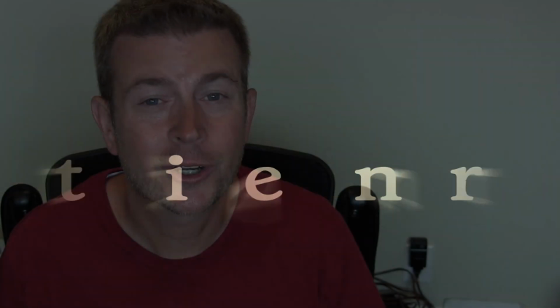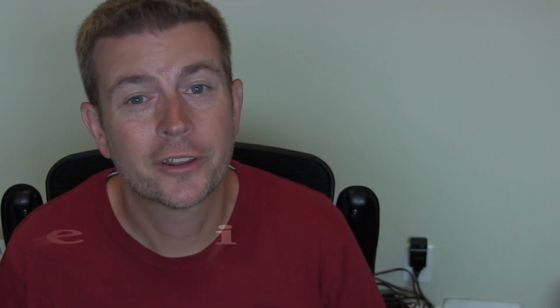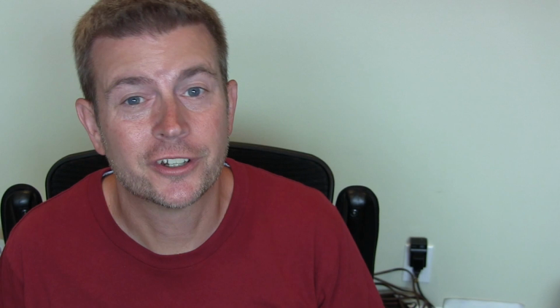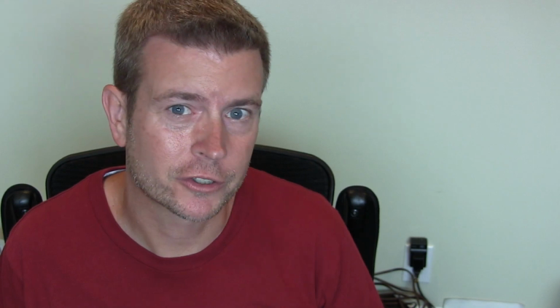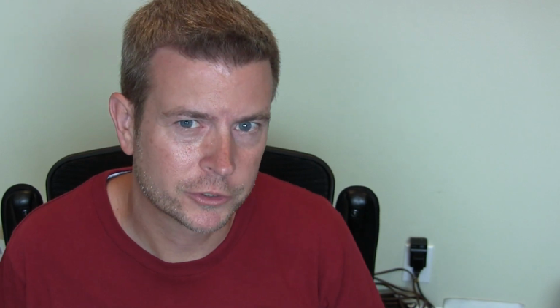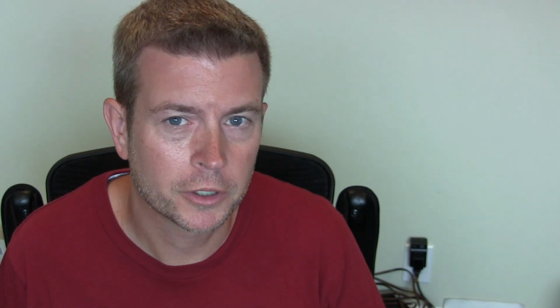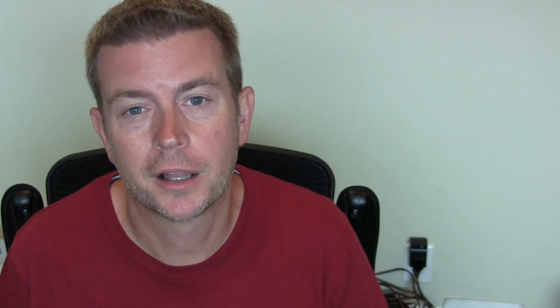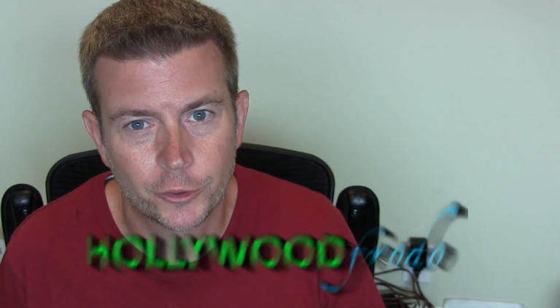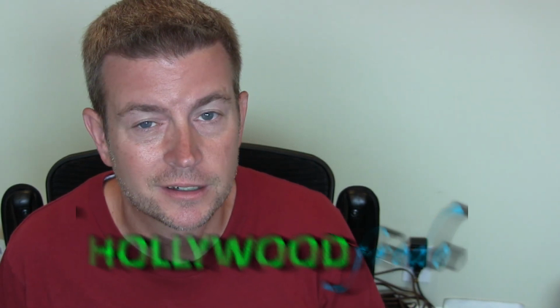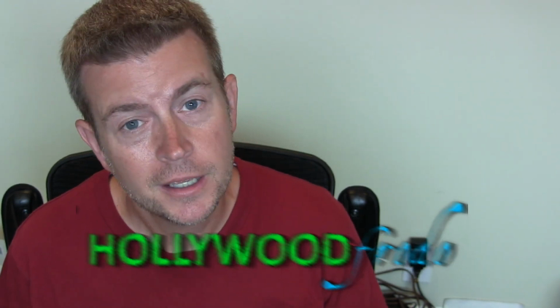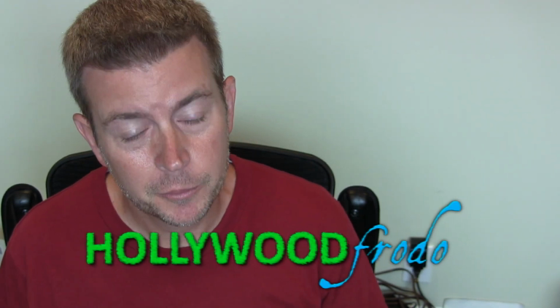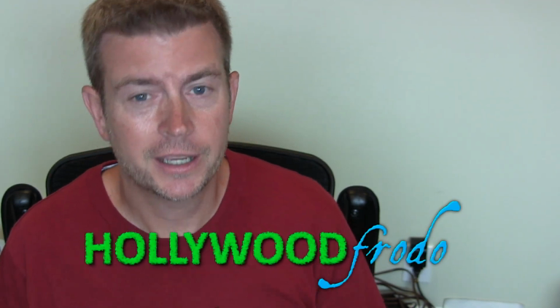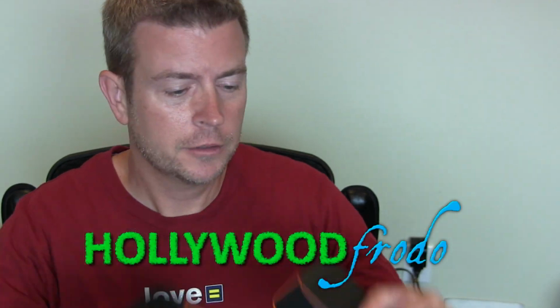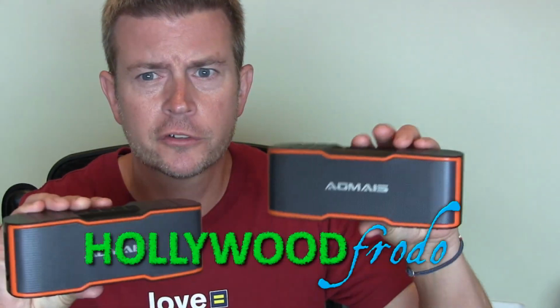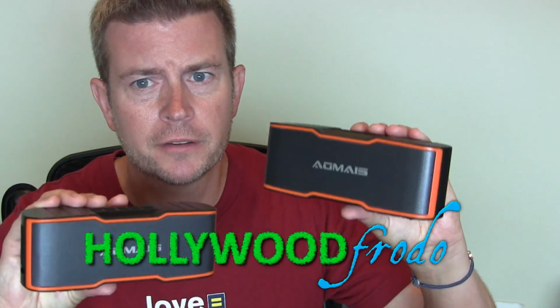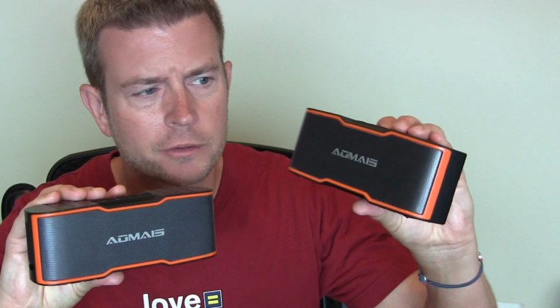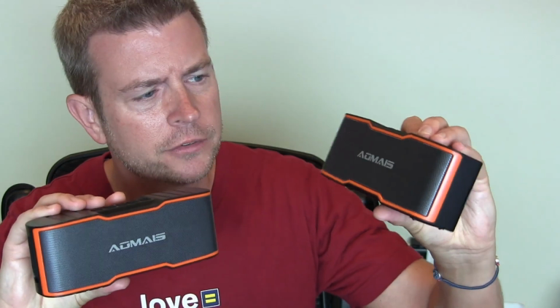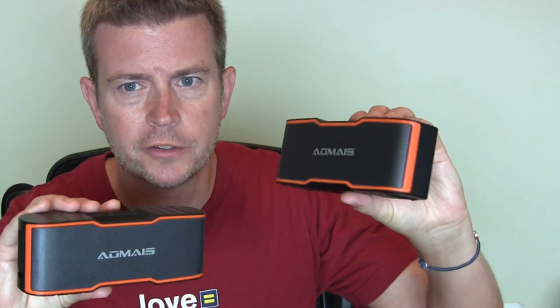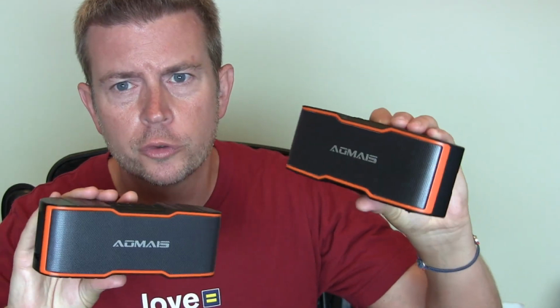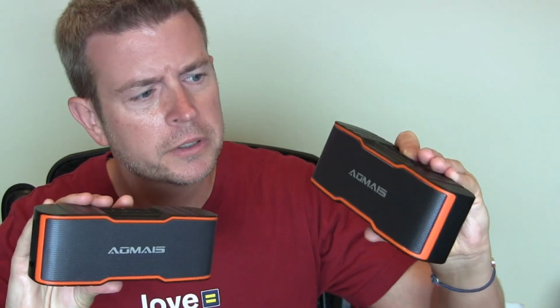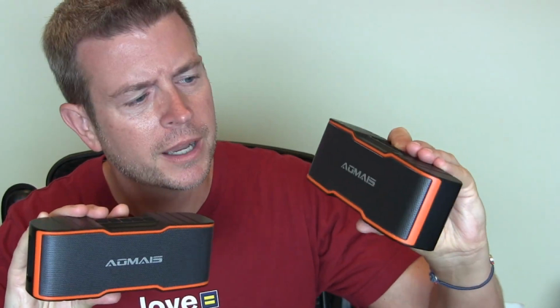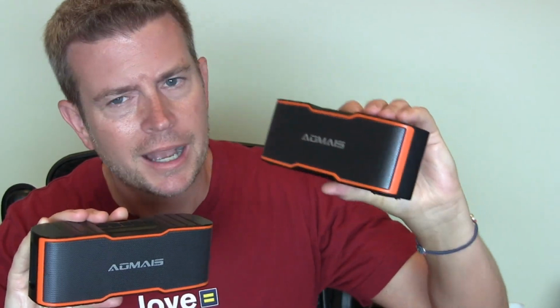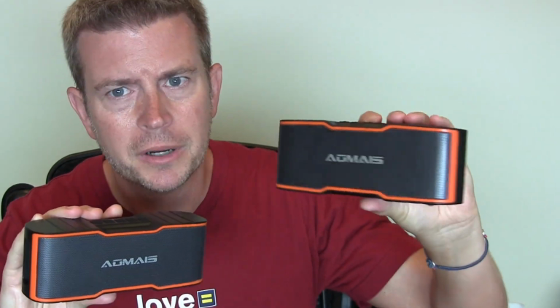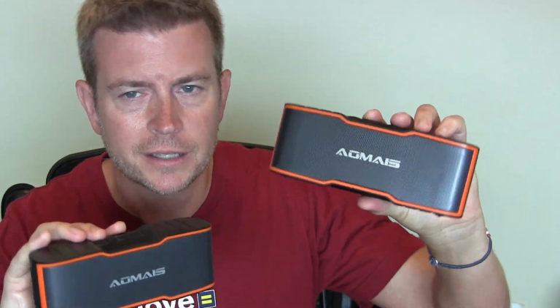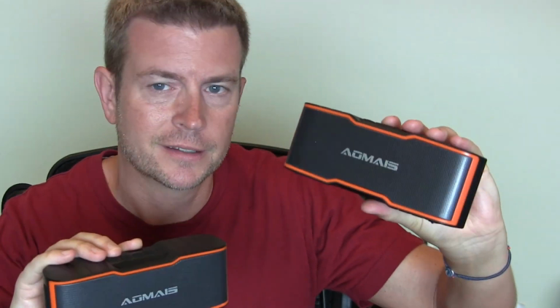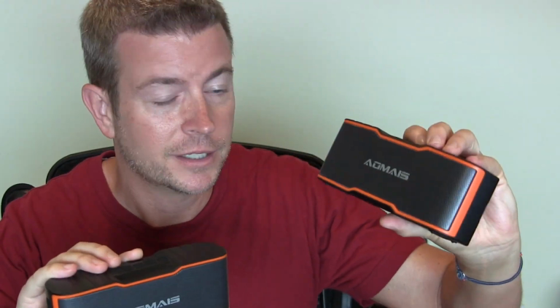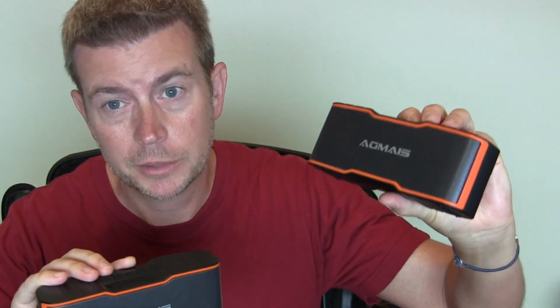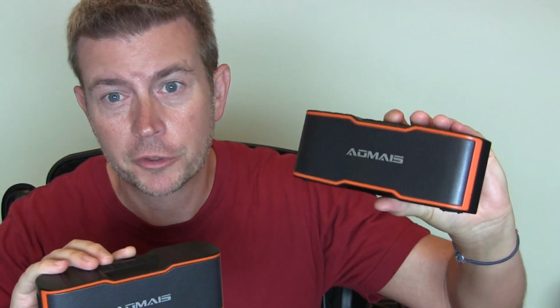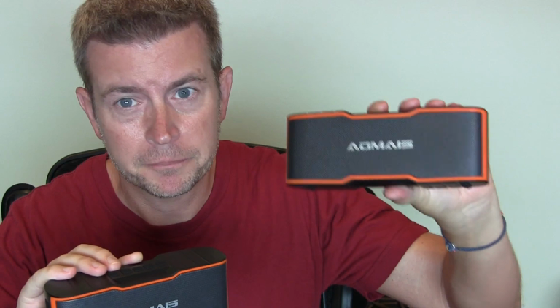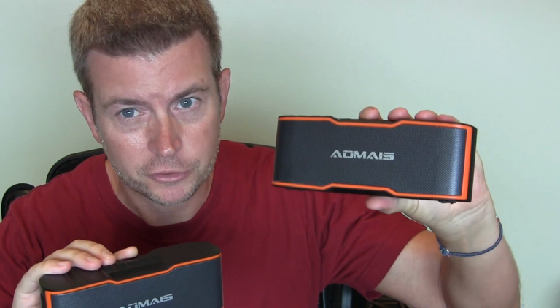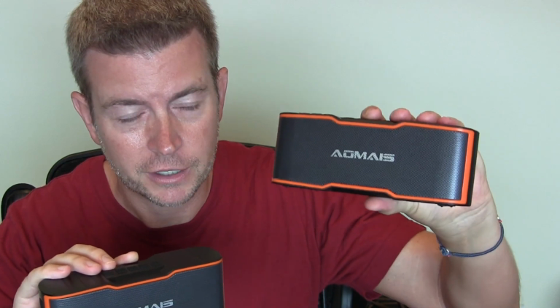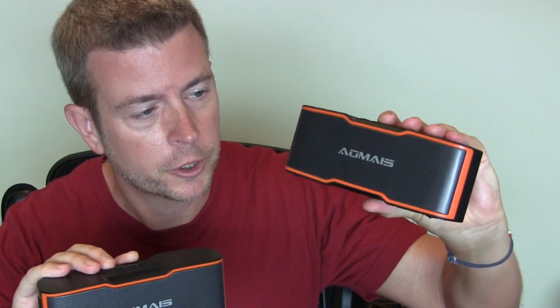Welcome to another edition of Eric's Product Reviews brought to you by Hollywoodphoto.com. Hi, I'm Eric, and today let me talk to you about these little guys. These are Bluetooth speakers by Owlmice — I think that's how you say it, probably butchering it, but you can see how it's spelled.